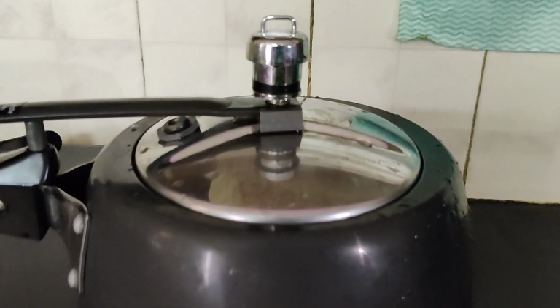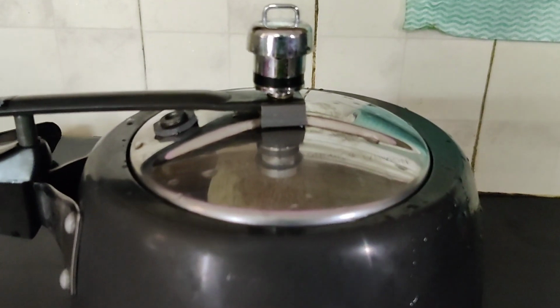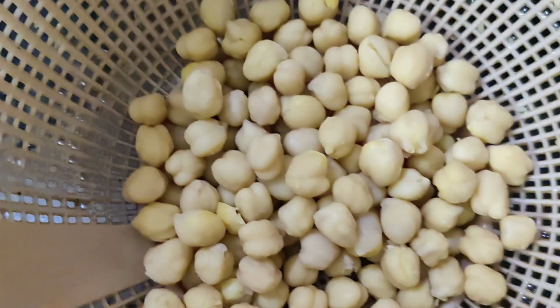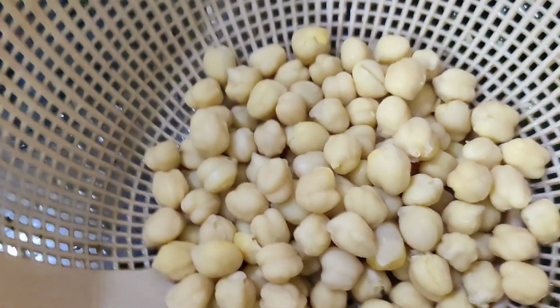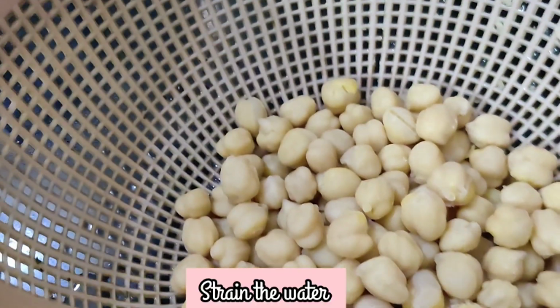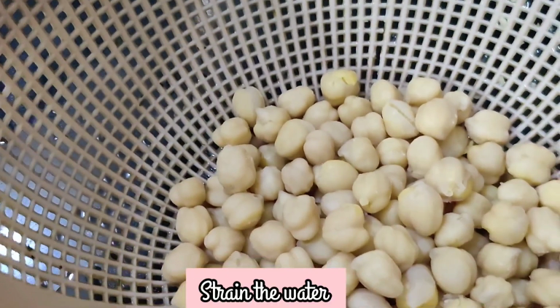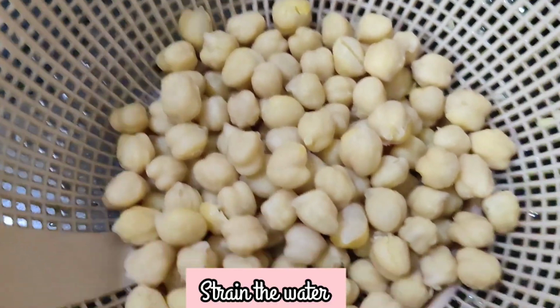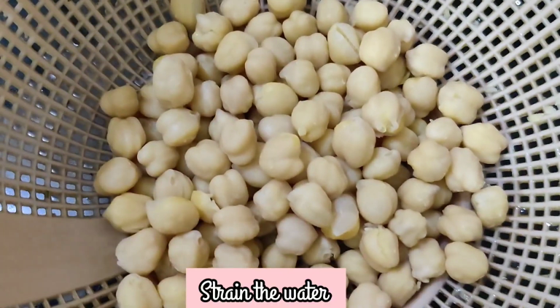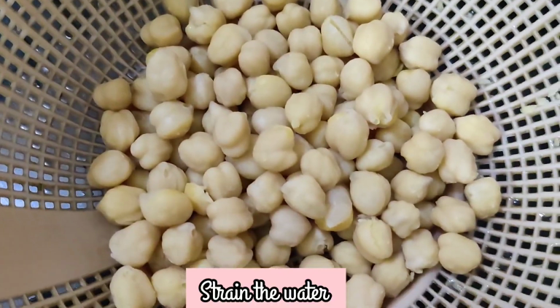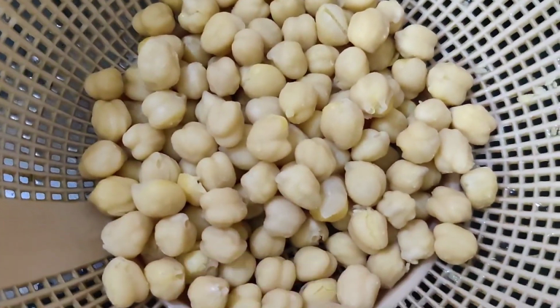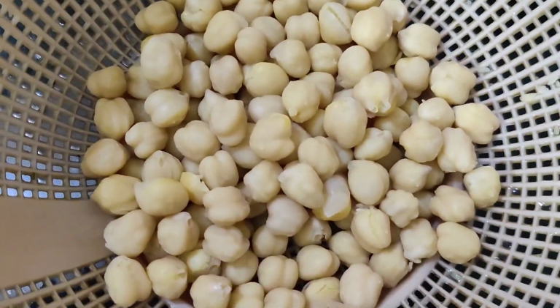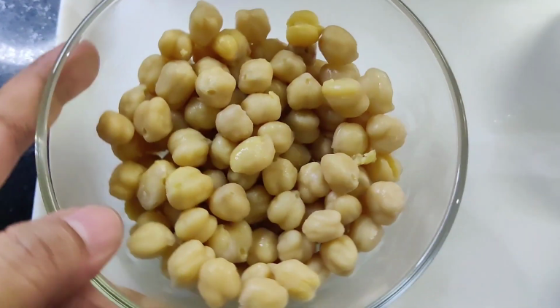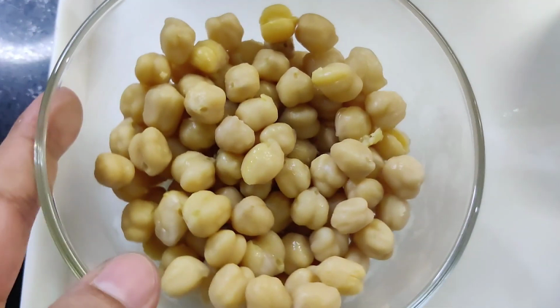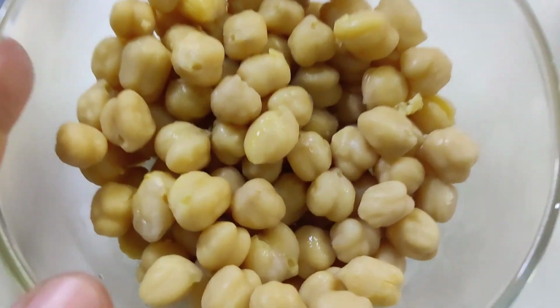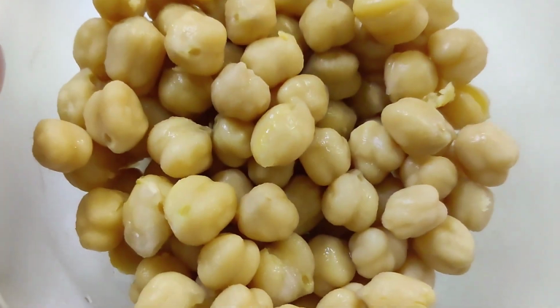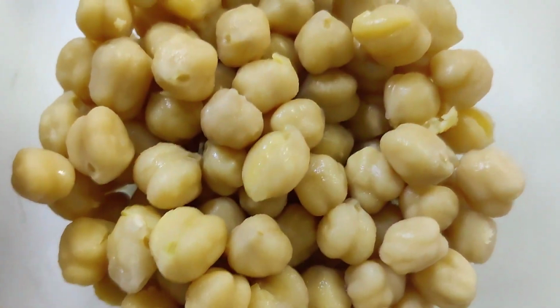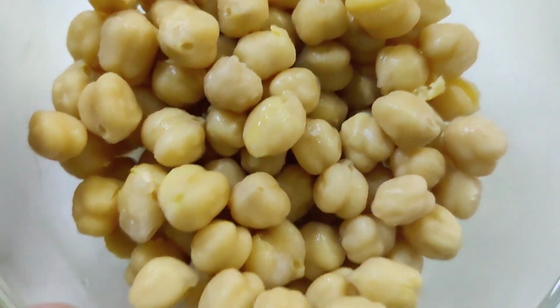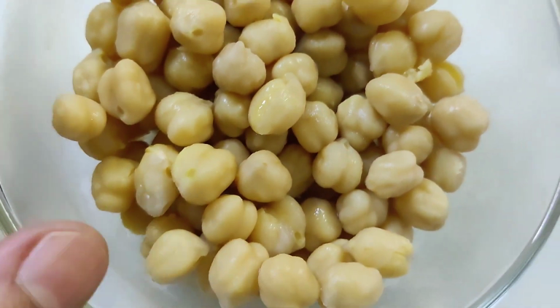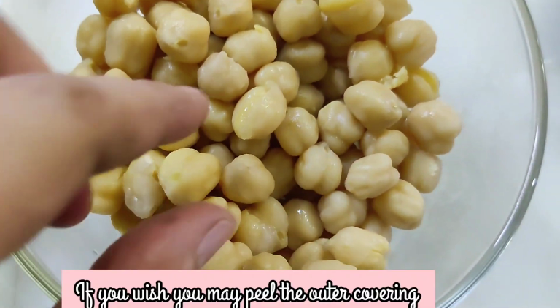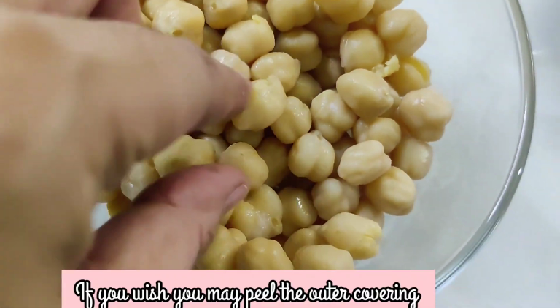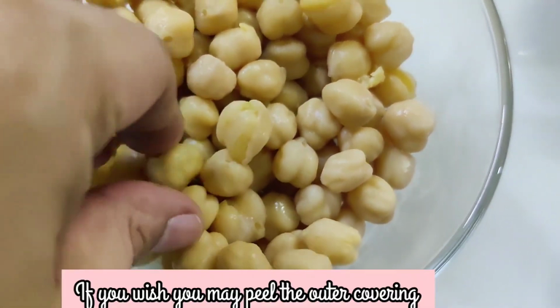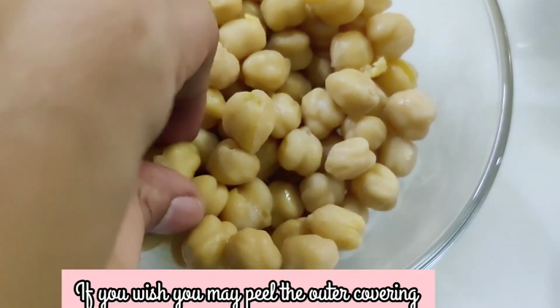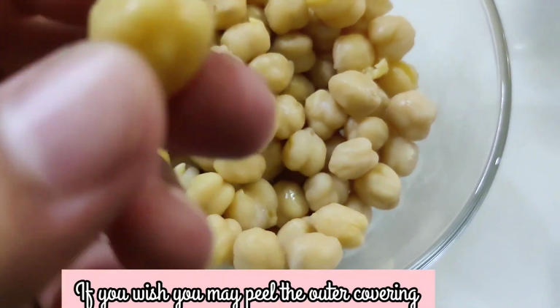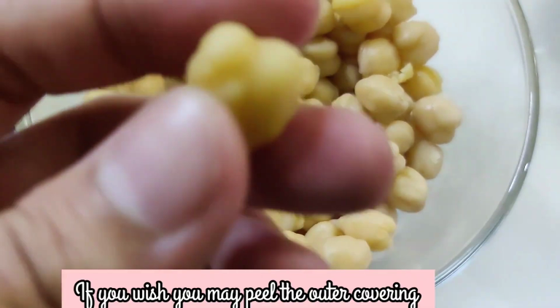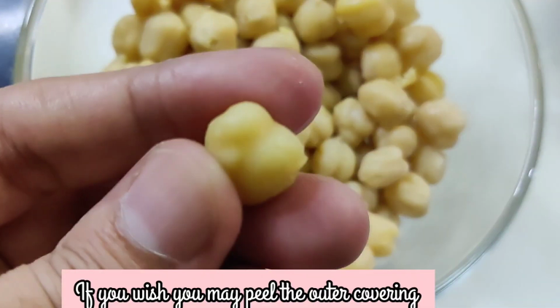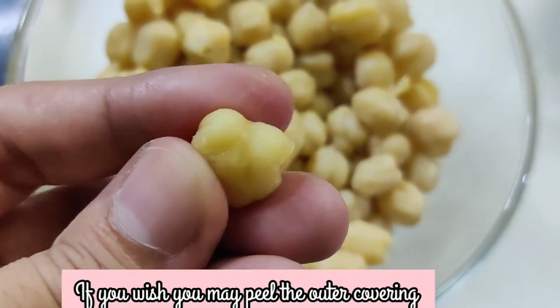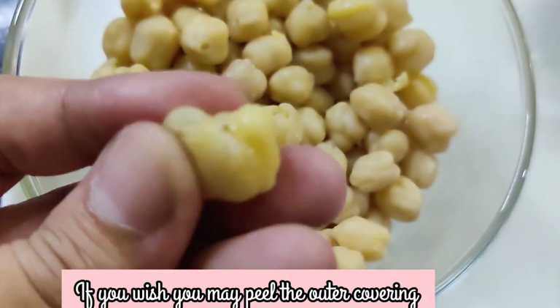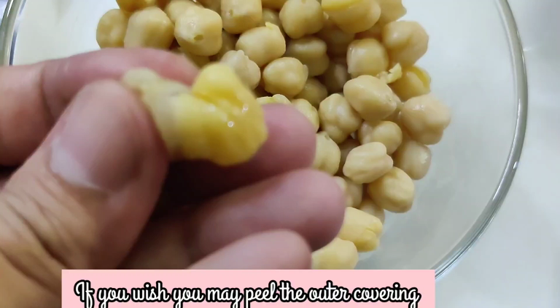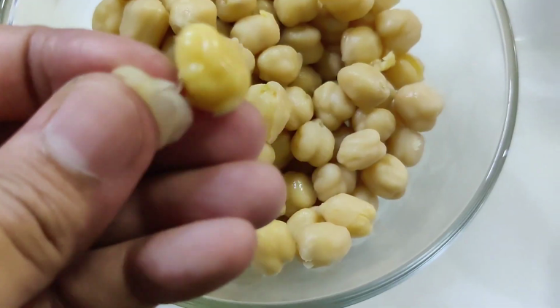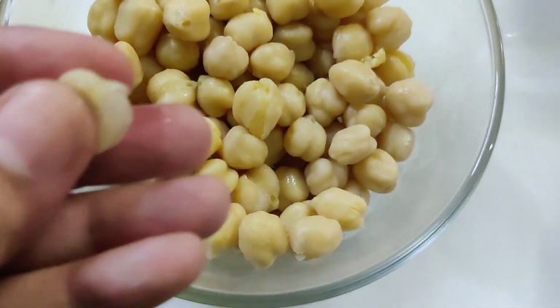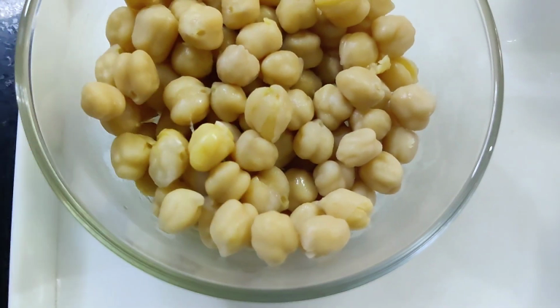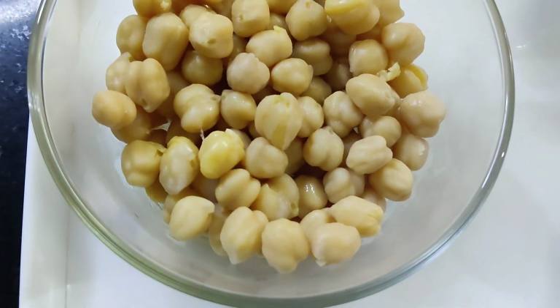Now strain the water. If you wish, you may peel the outer covering, but I'm leaving them as they are.